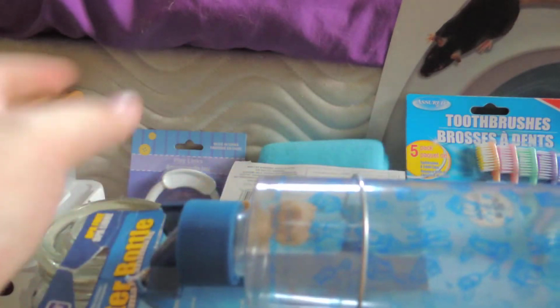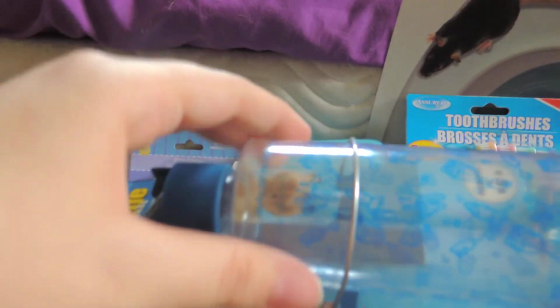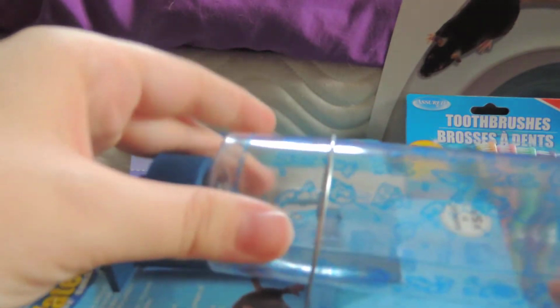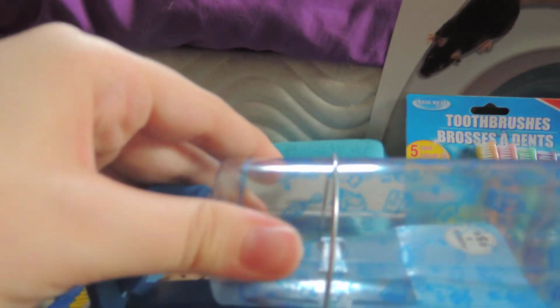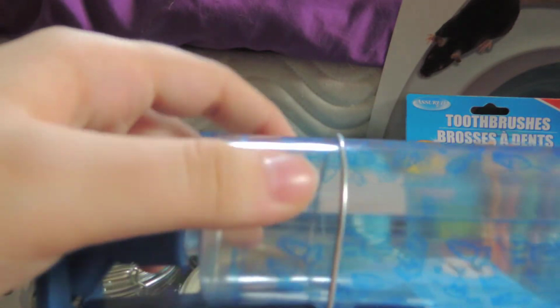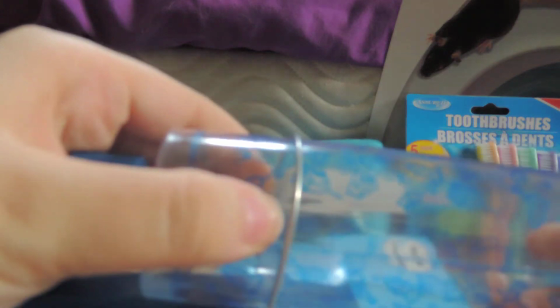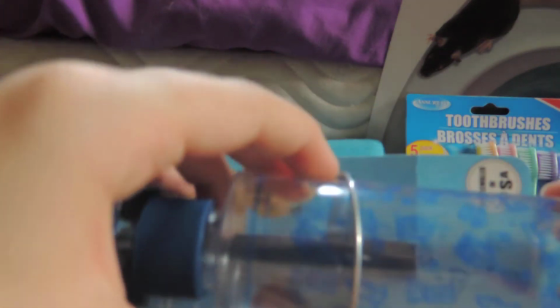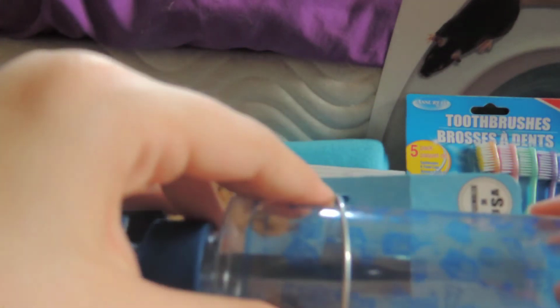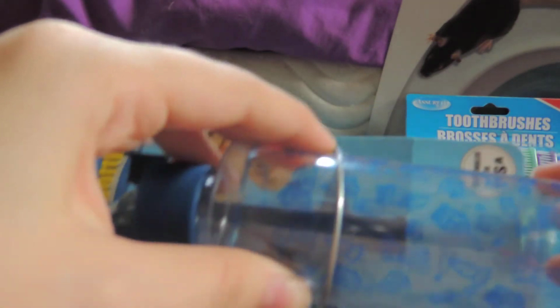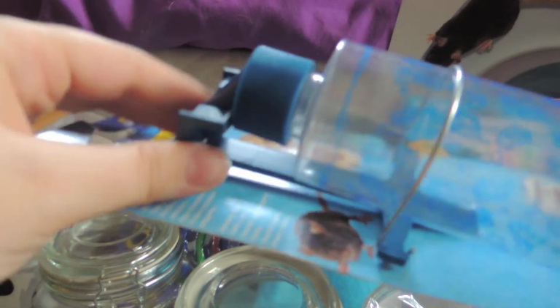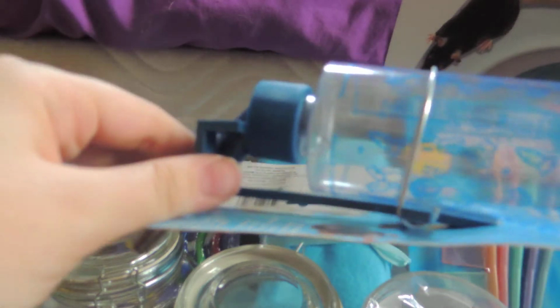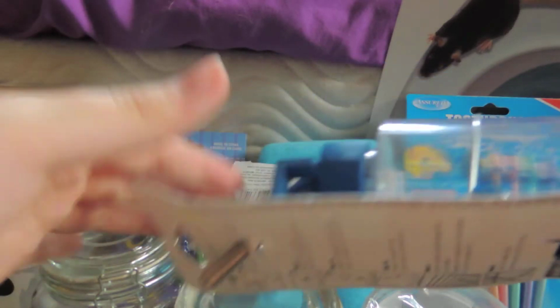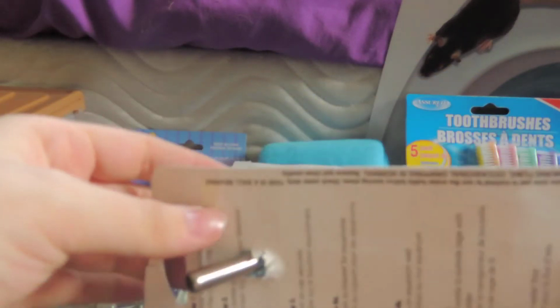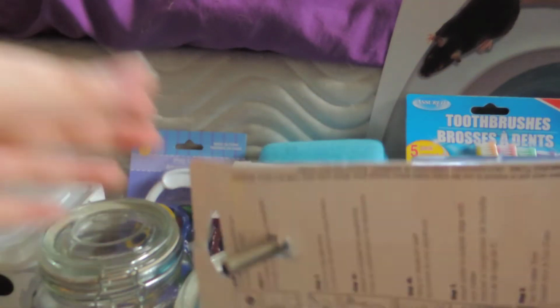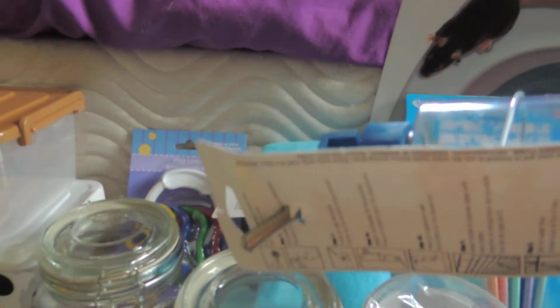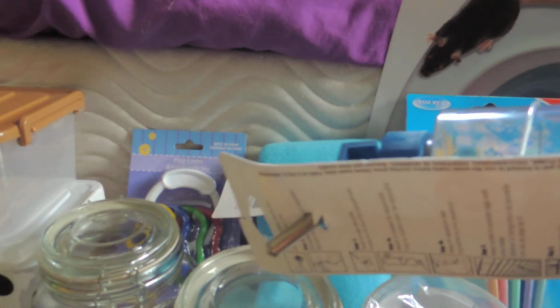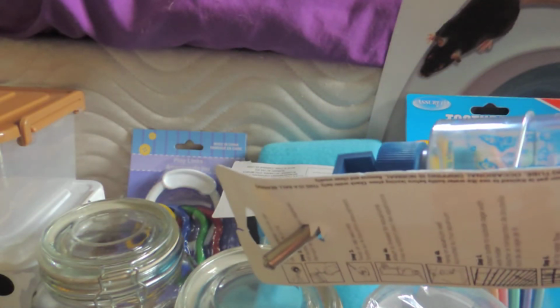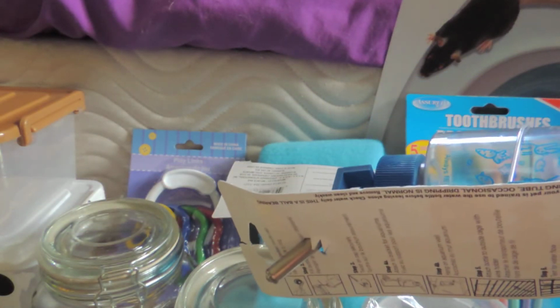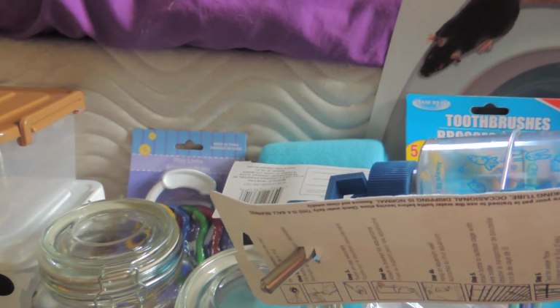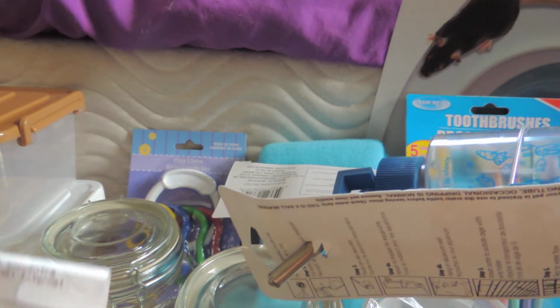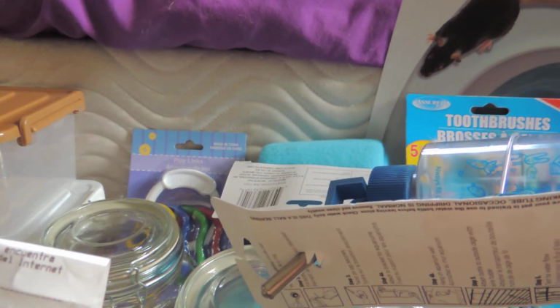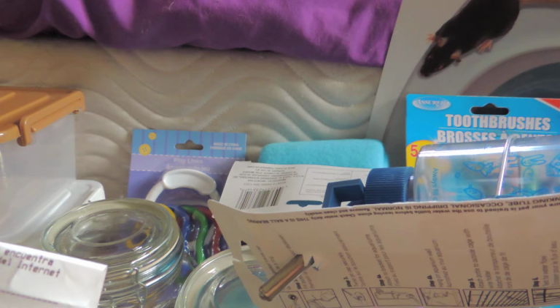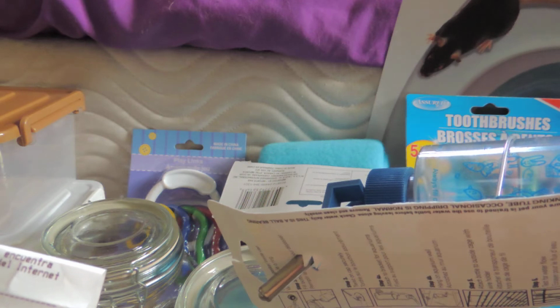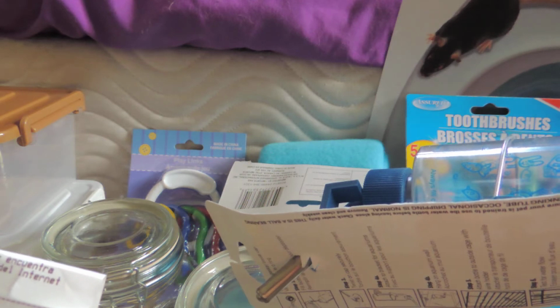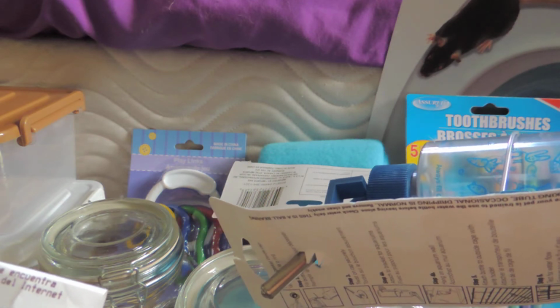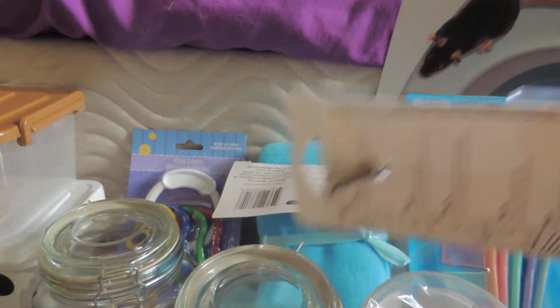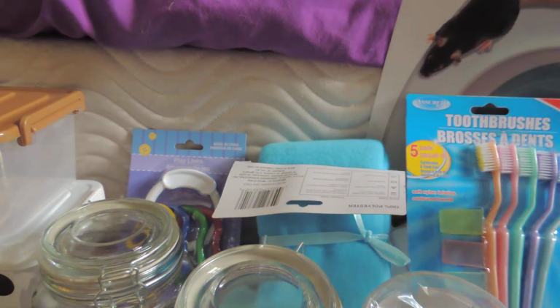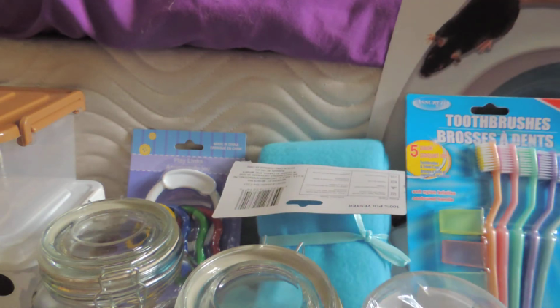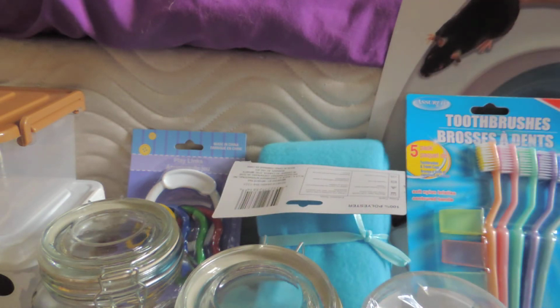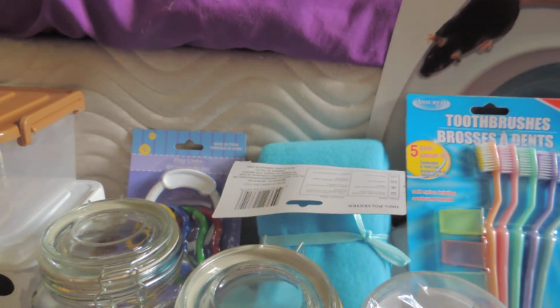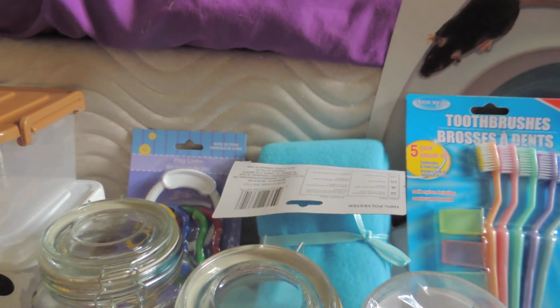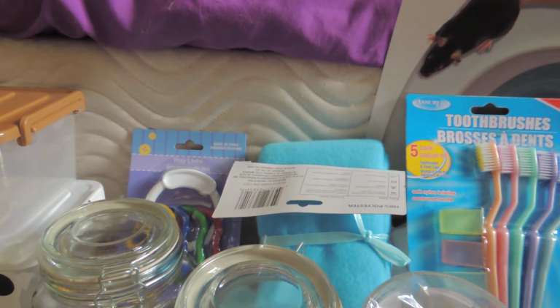They're cheap plastic, but this one I was super happy about — it was only $2.27, which is really good.